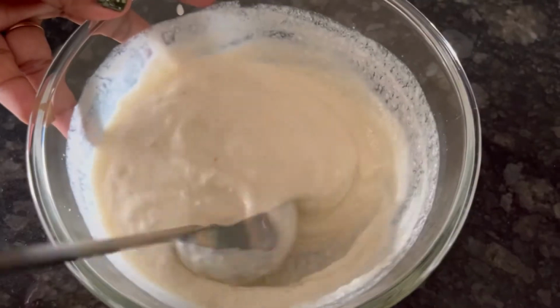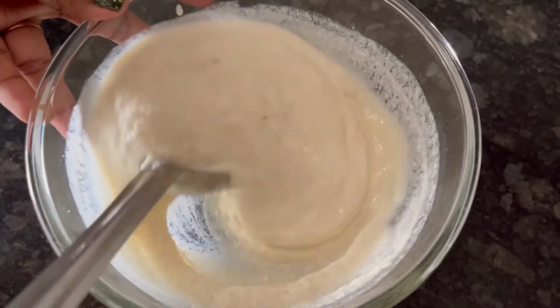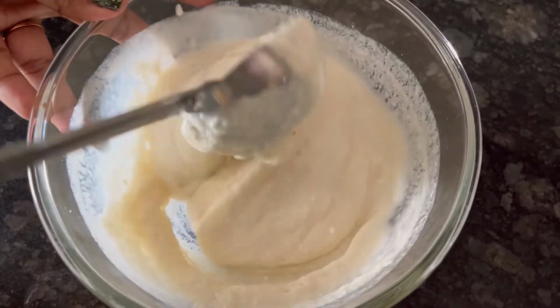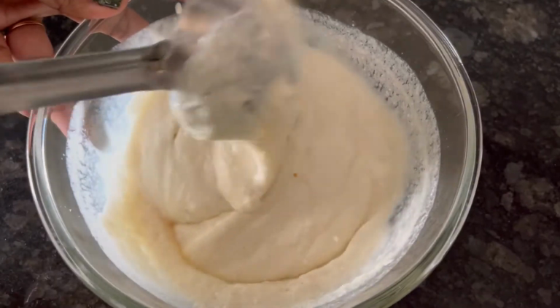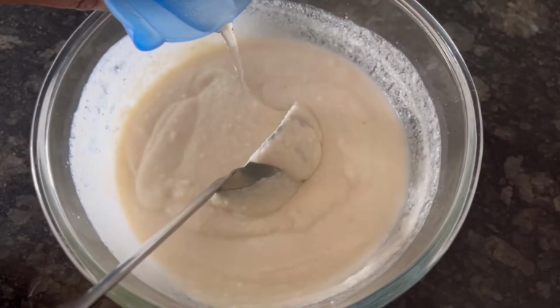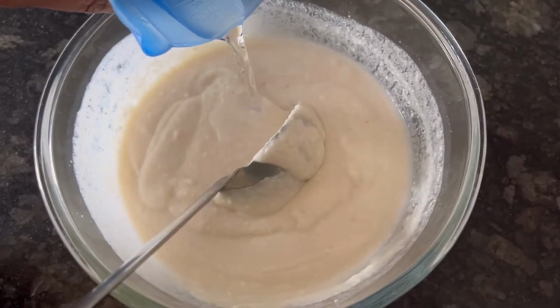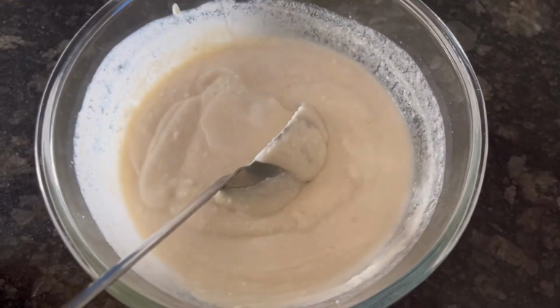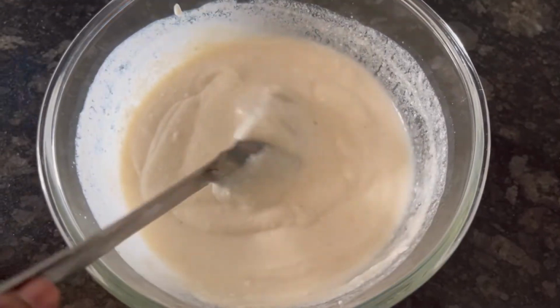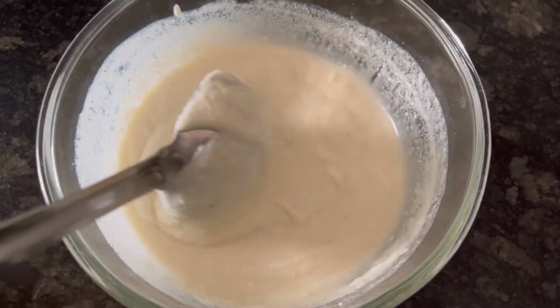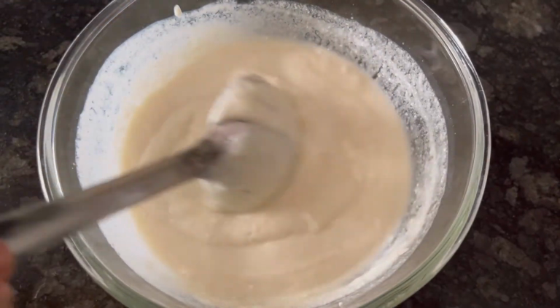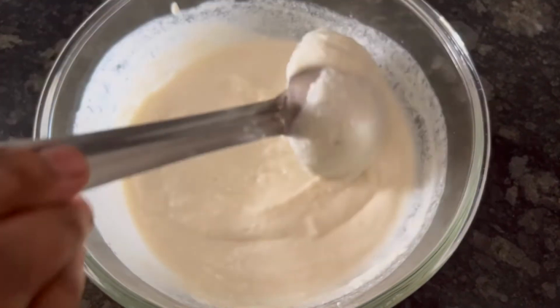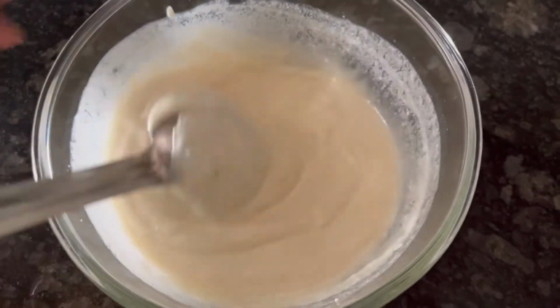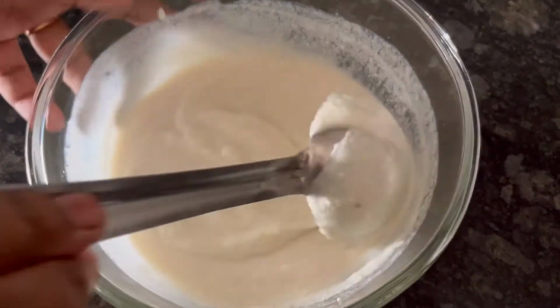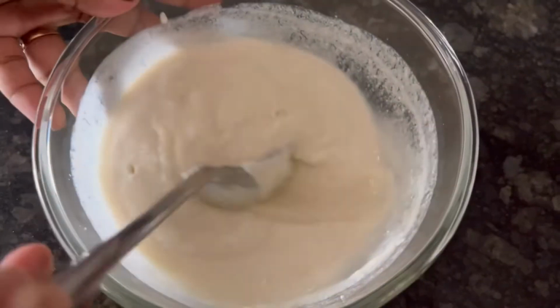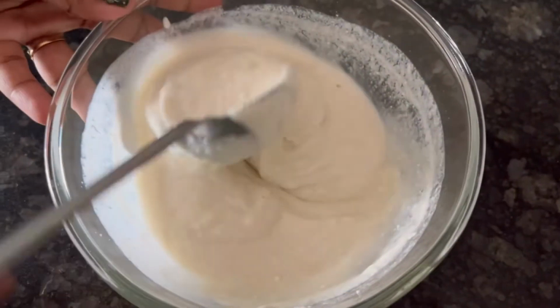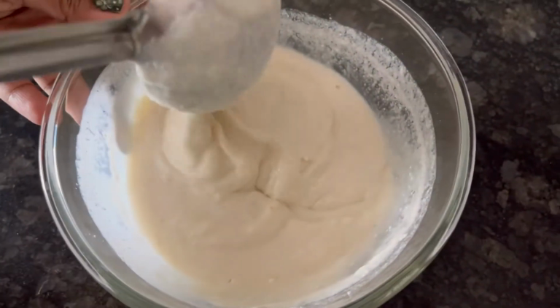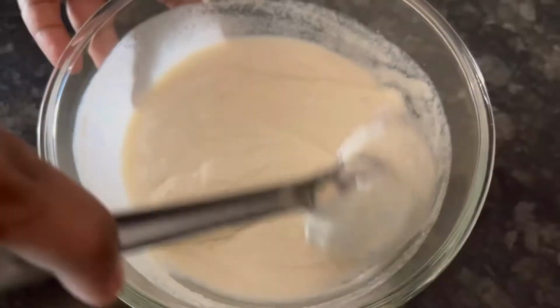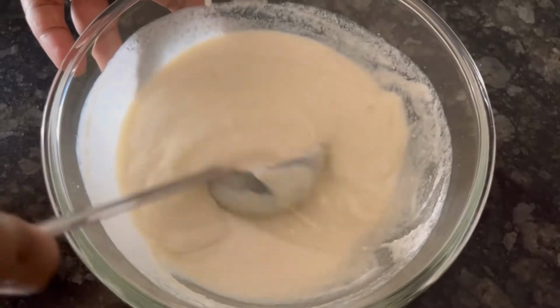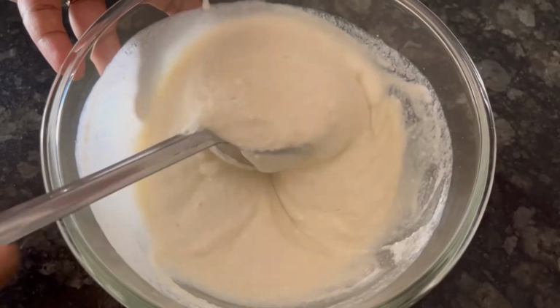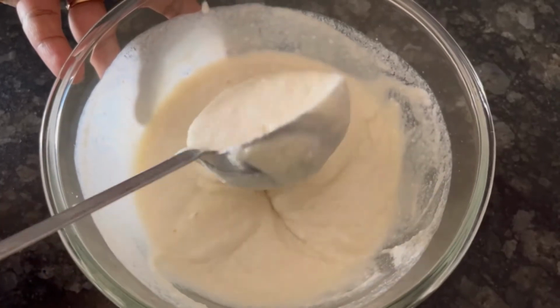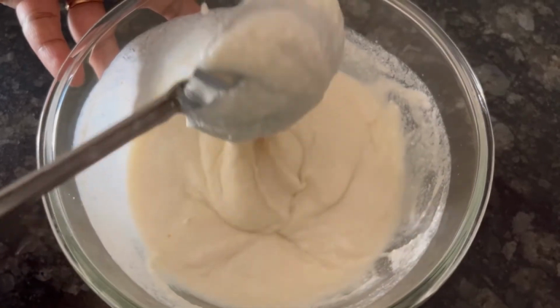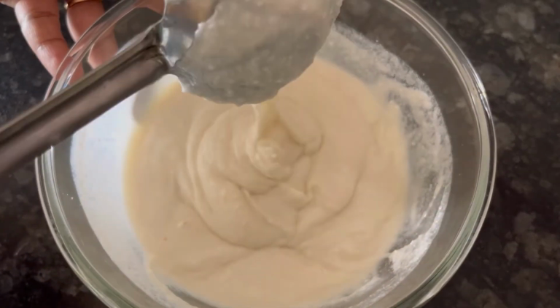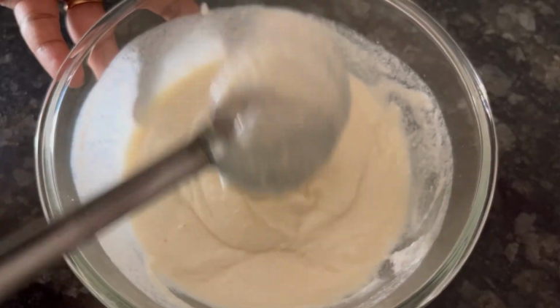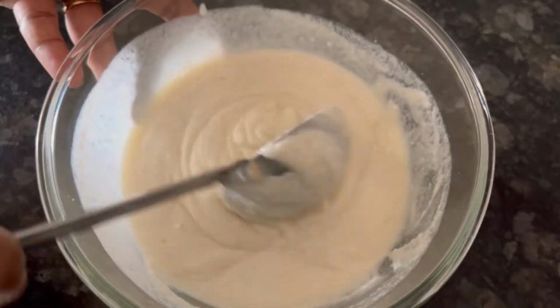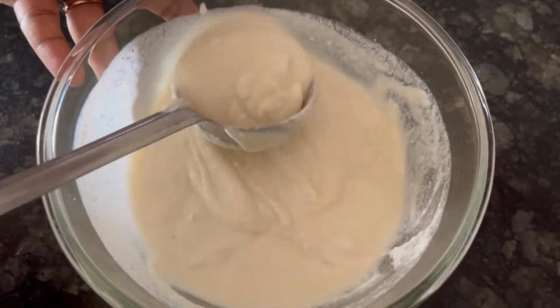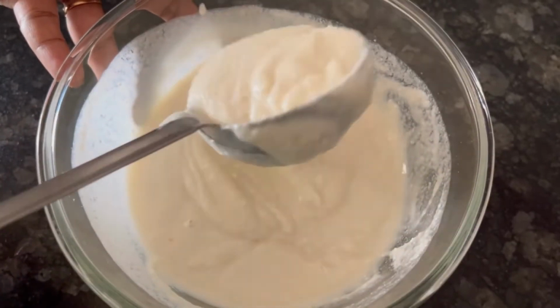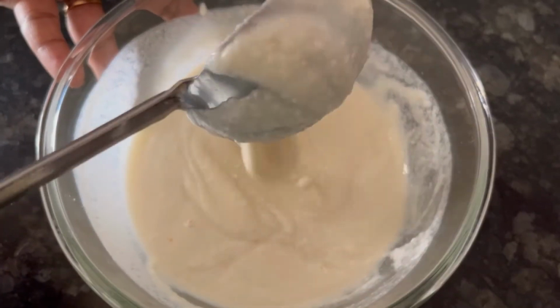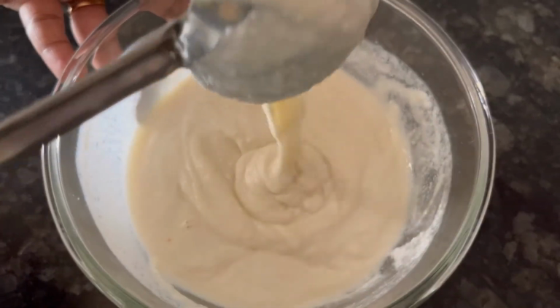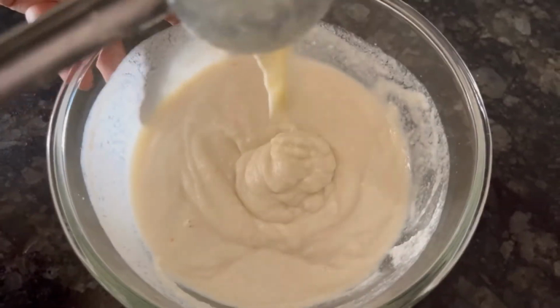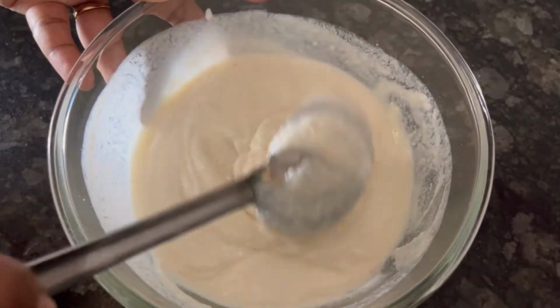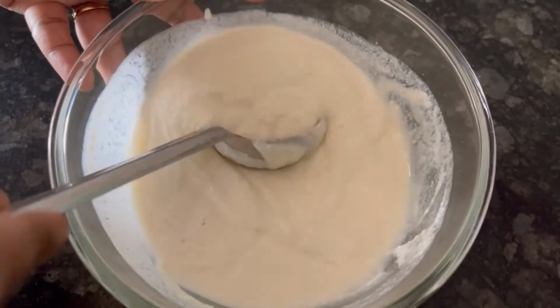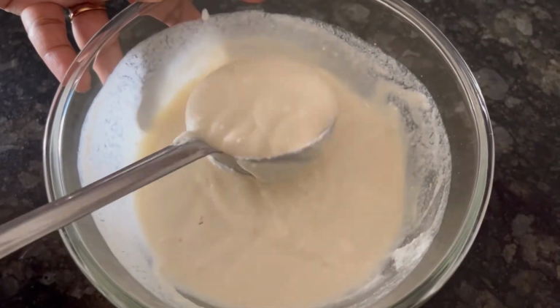On the pack it says to add 2 to 3 tablespoons of water, so I am adding 2 to 3 tablespoons of water and mixing it again. This is the consistency of the idli batter we get.